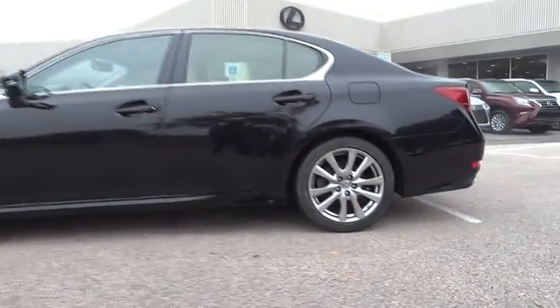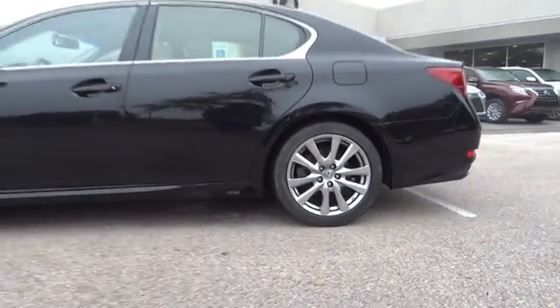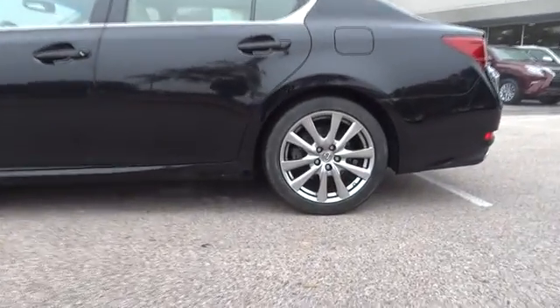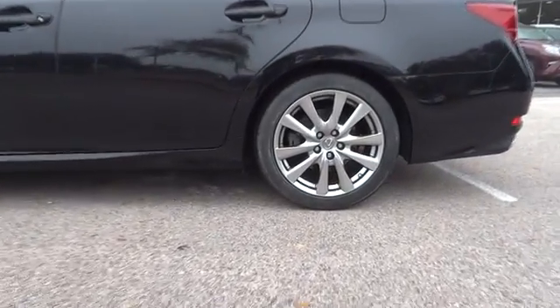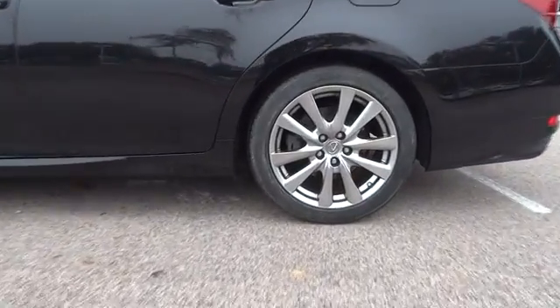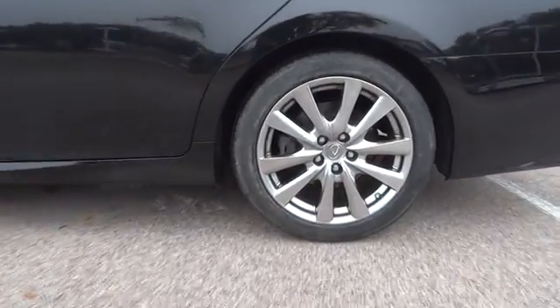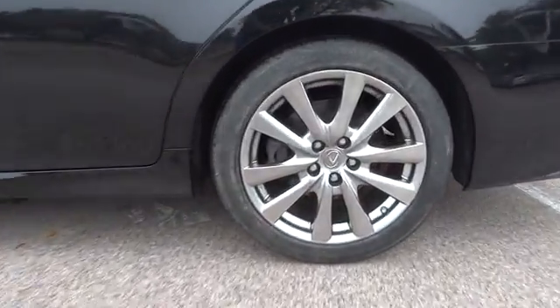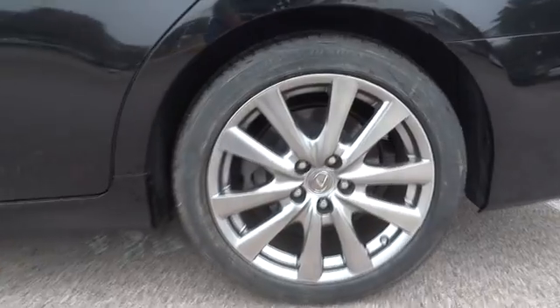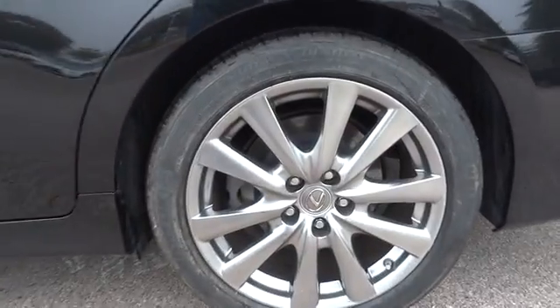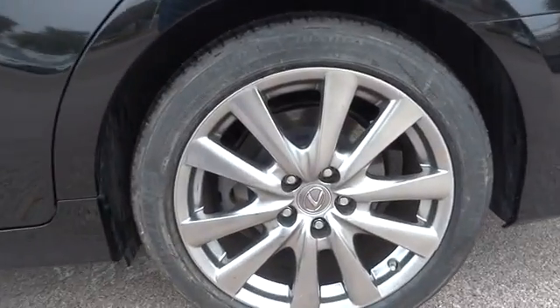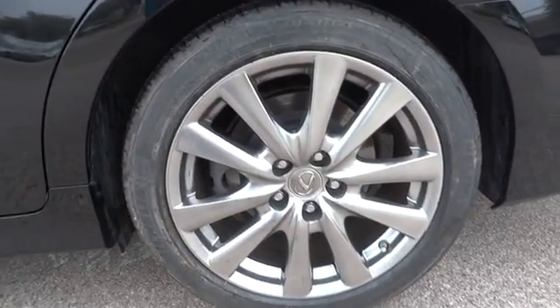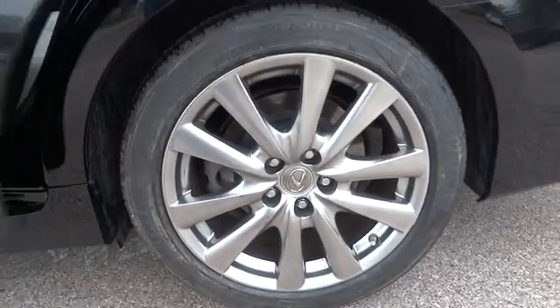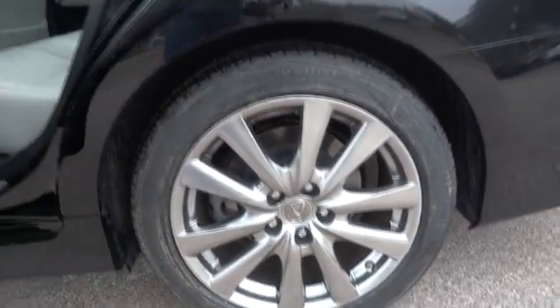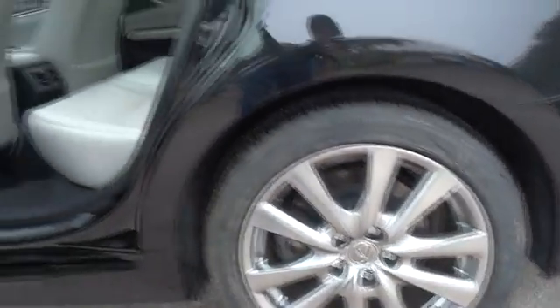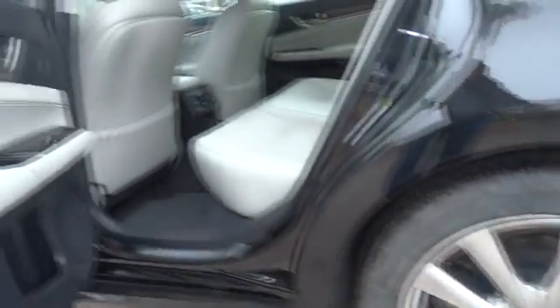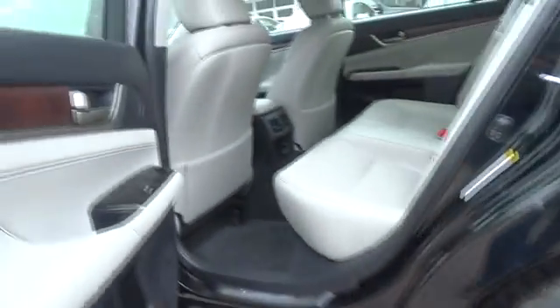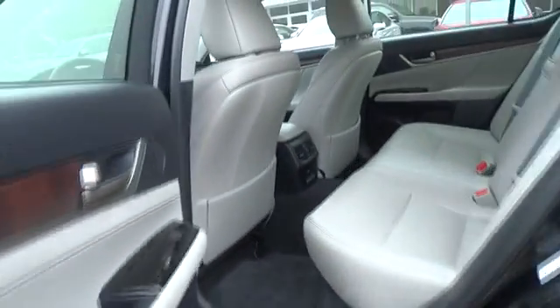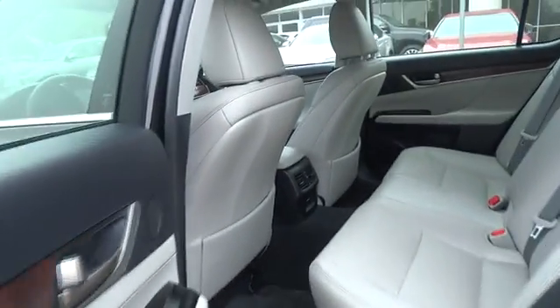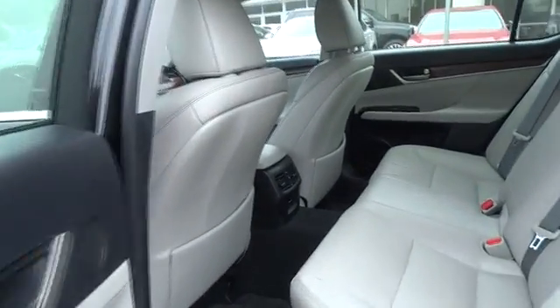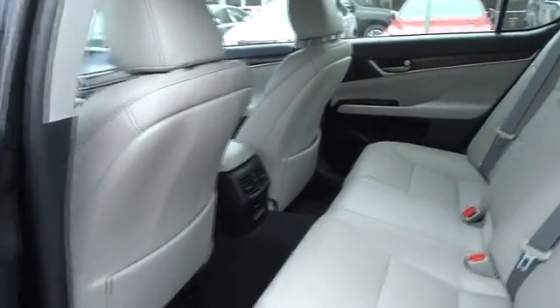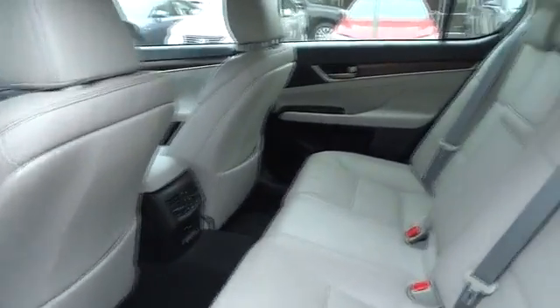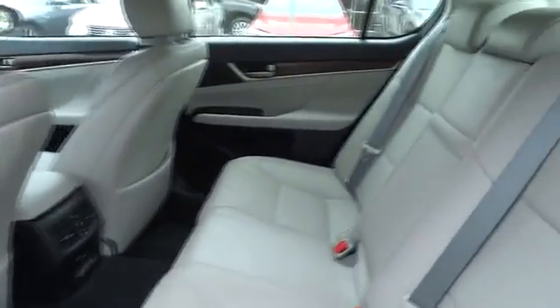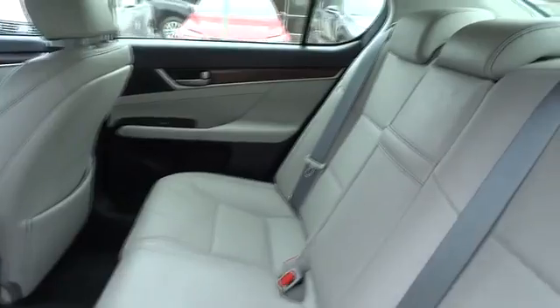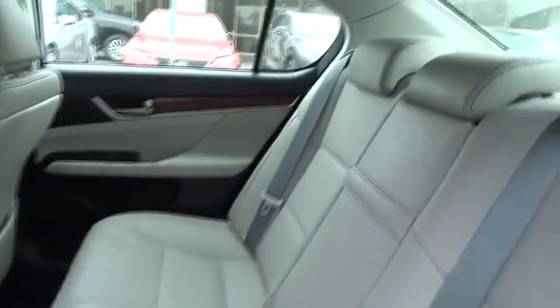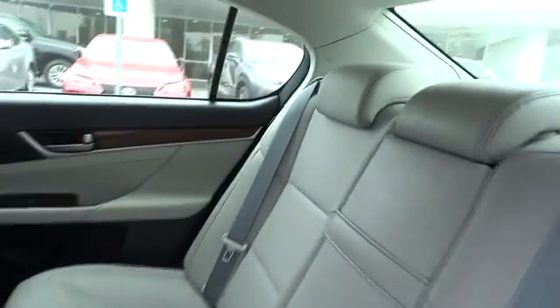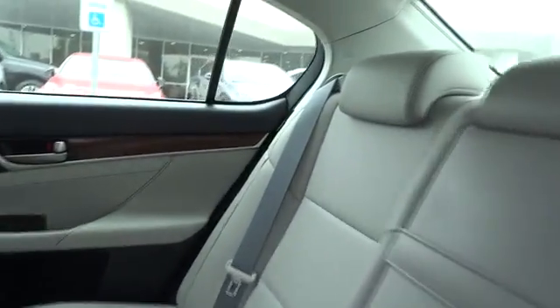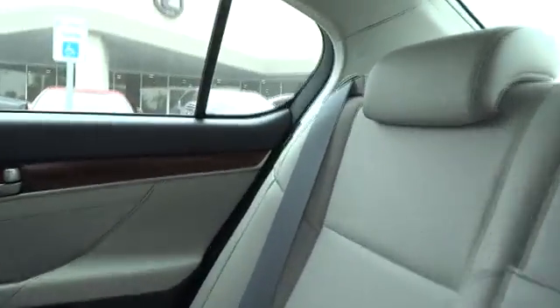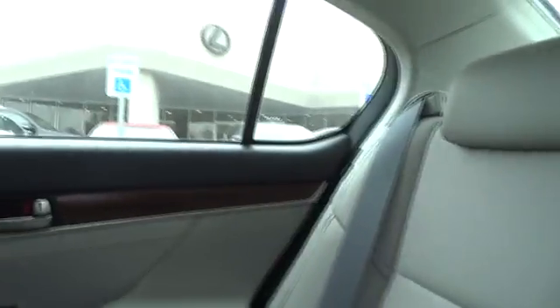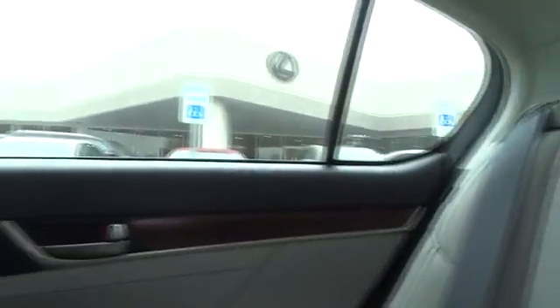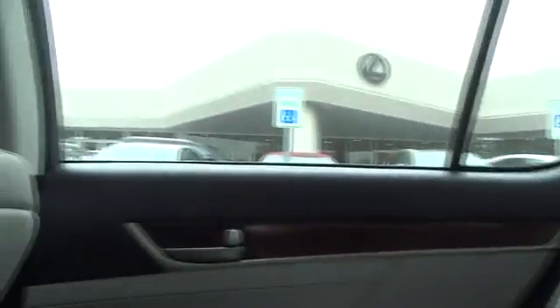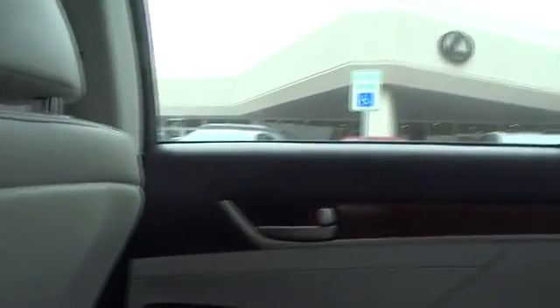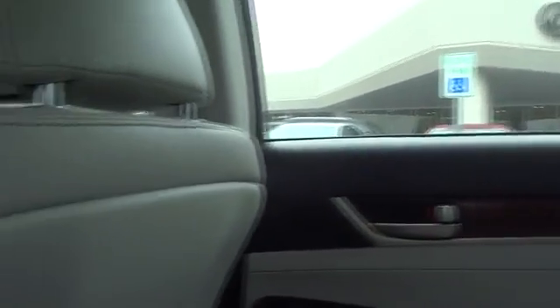Power passenger seat, steering wheel audio controls, backup camera, anti-lock braking system, Bluetooth, leather-wrapped steering wheel, moonroof, power steering, adjustable steering wheel.